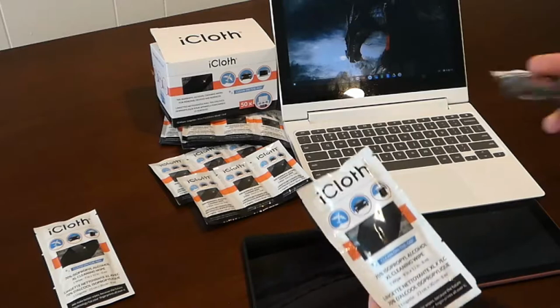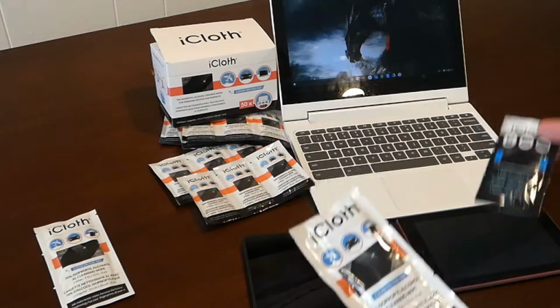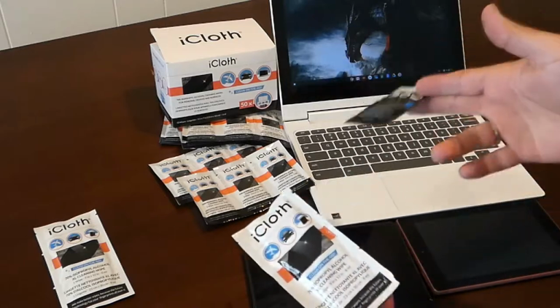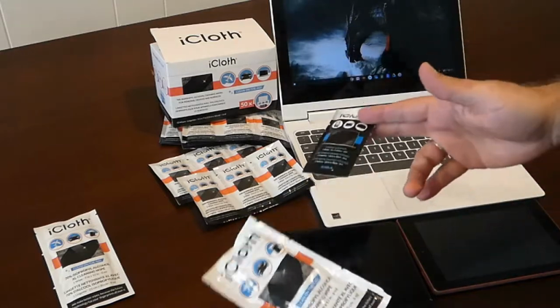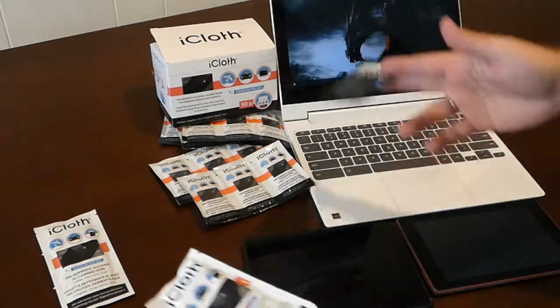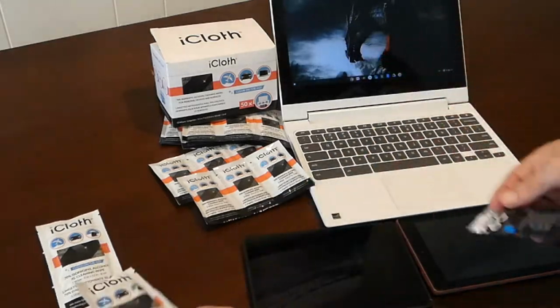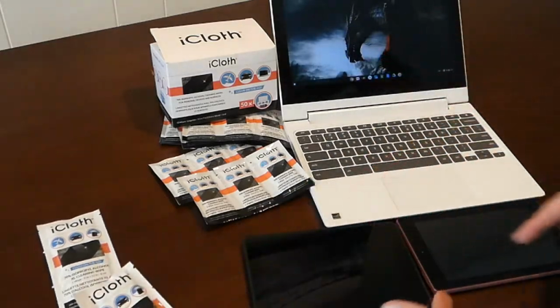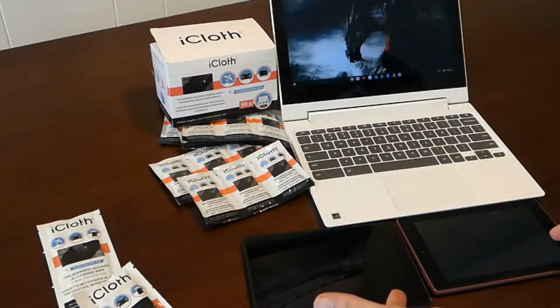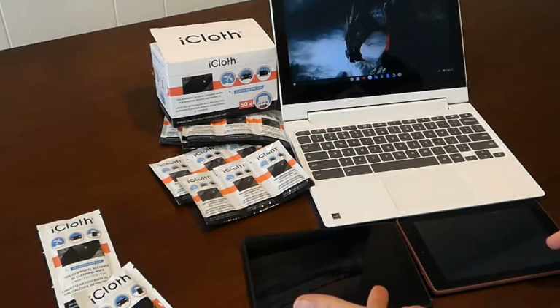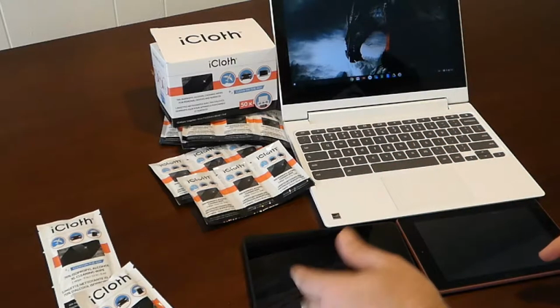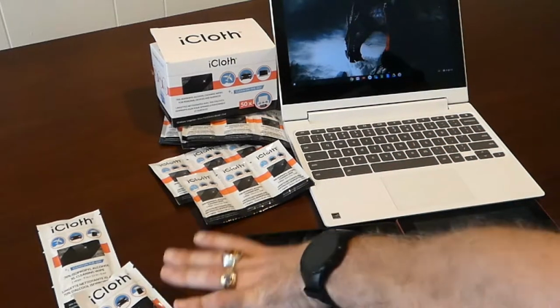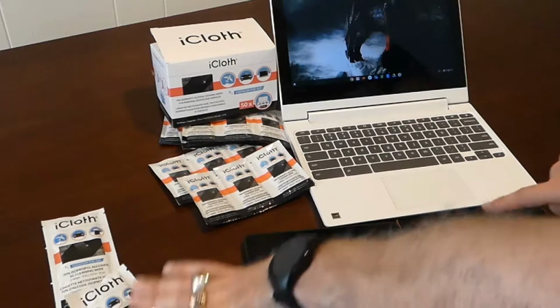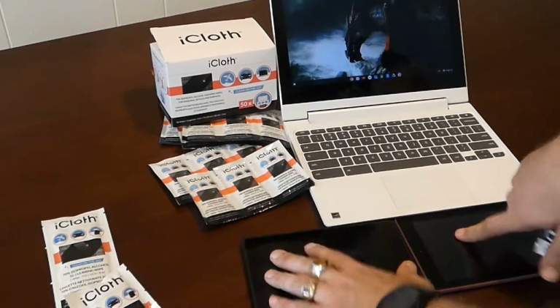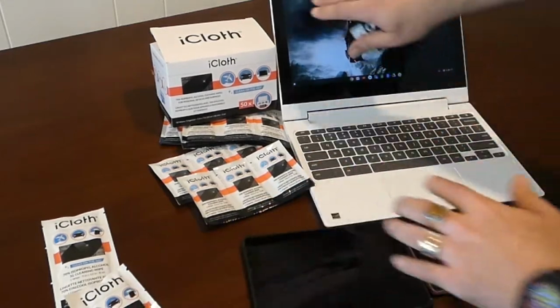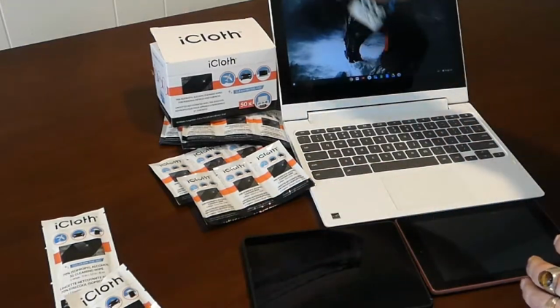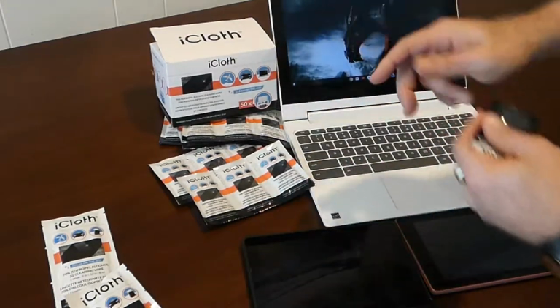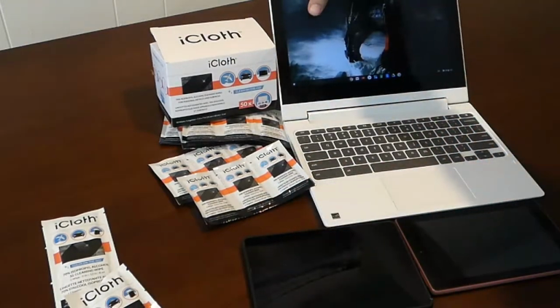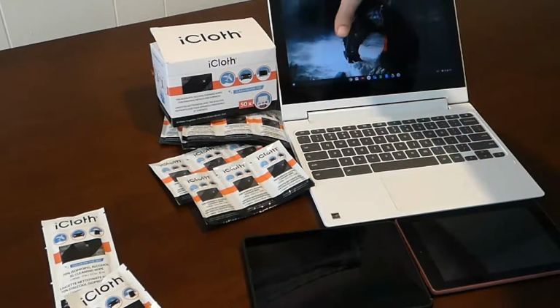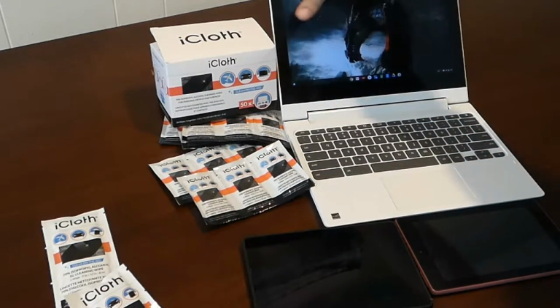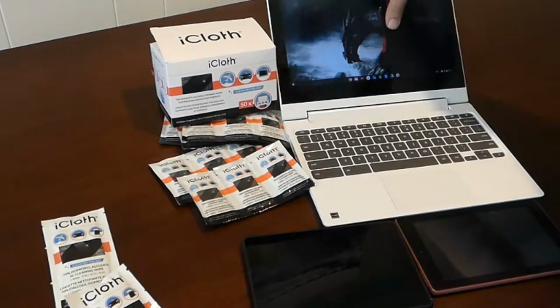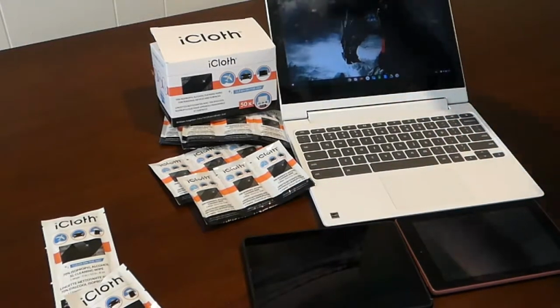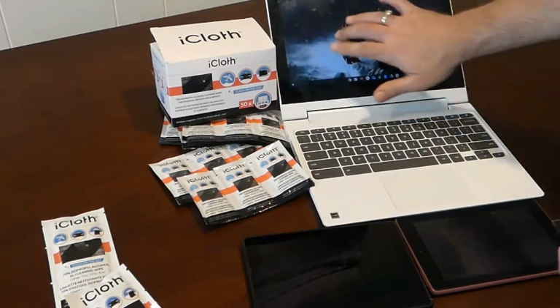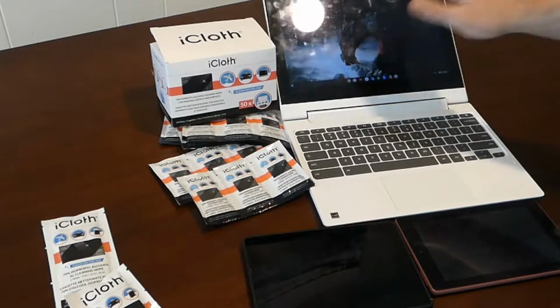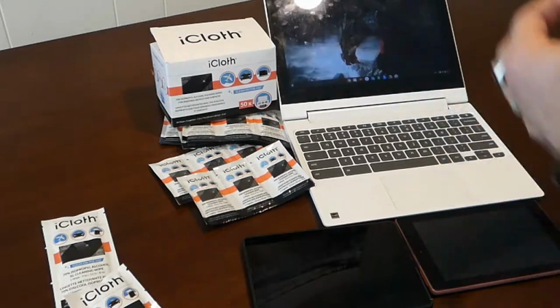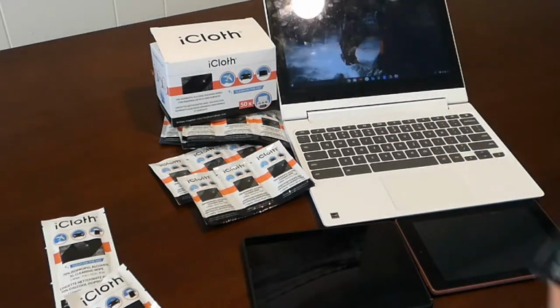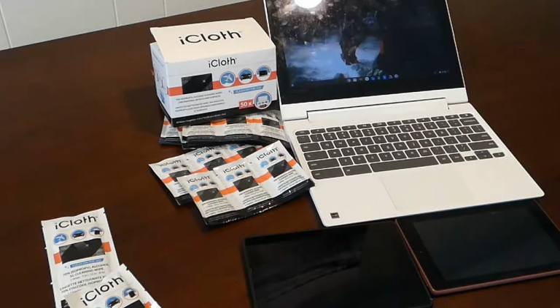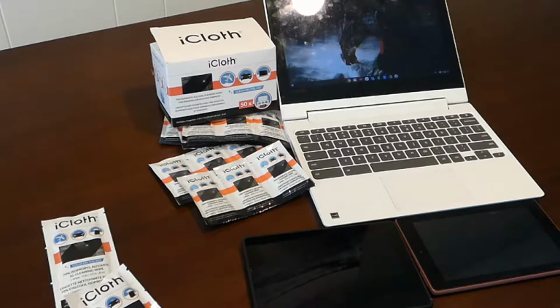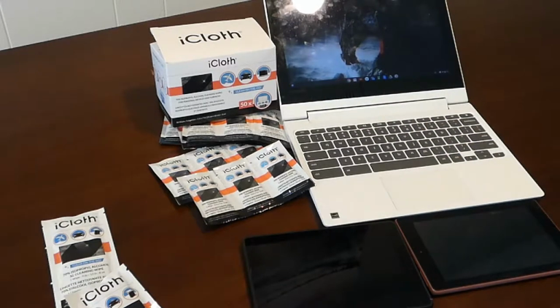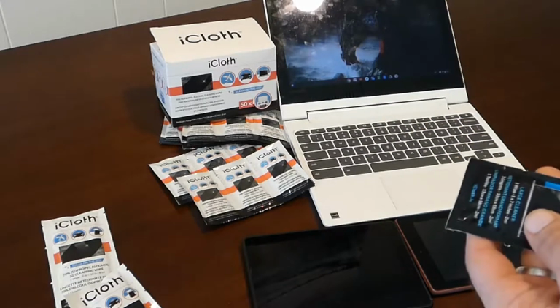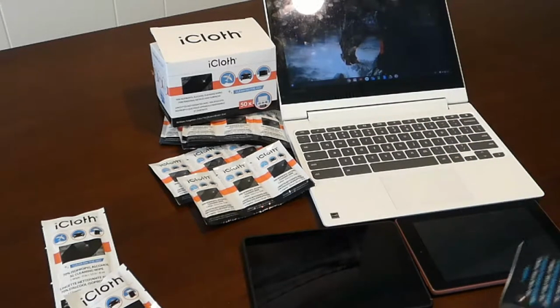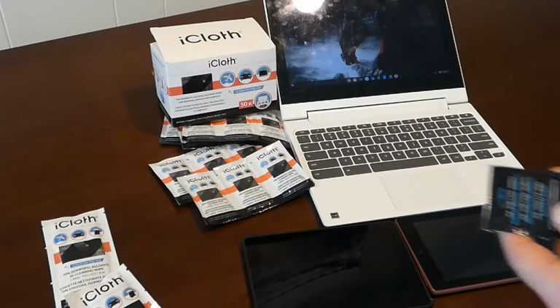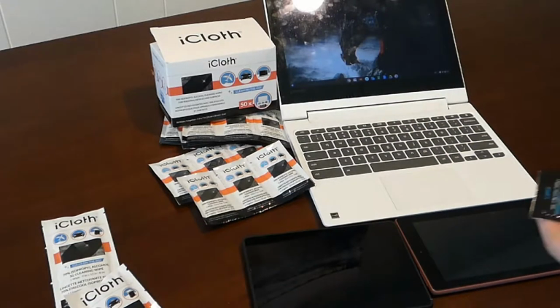I'm going to show you how they work. I've got two Kindle Fires here with dirty screens and smudges — I'm putting fingerprints all over them. I've got my Chromebook here with smudges and fingerprints. I've kind of got them all dirtied up so I could give a better review on how they work.